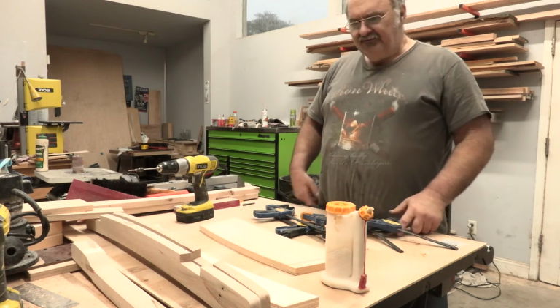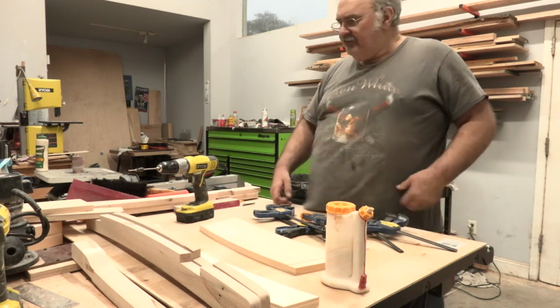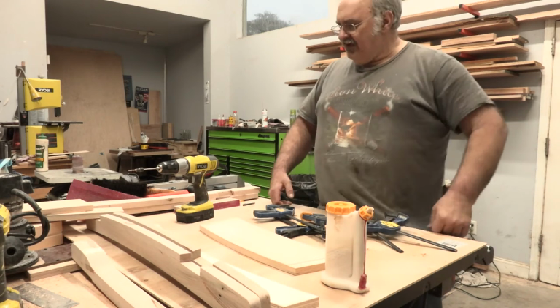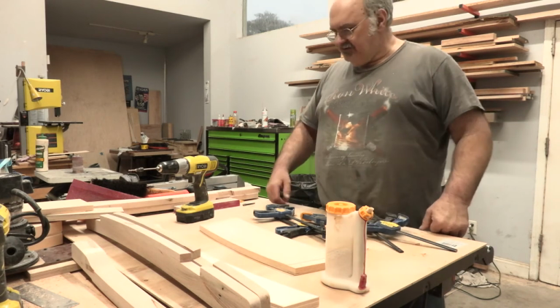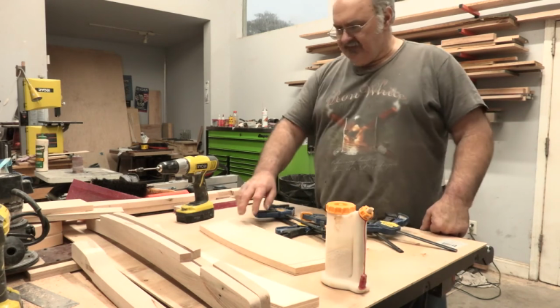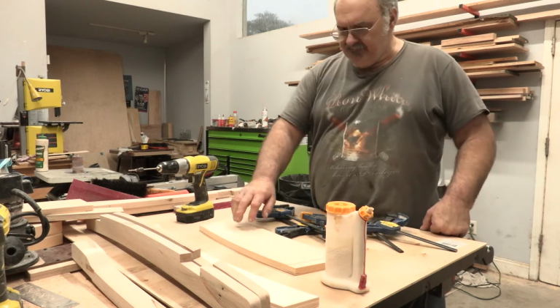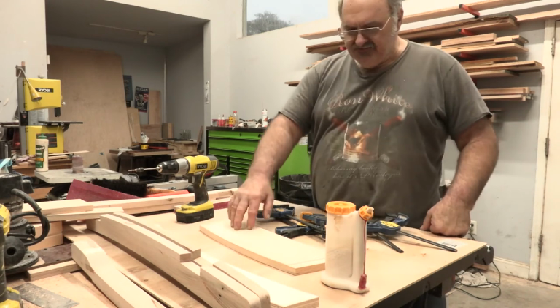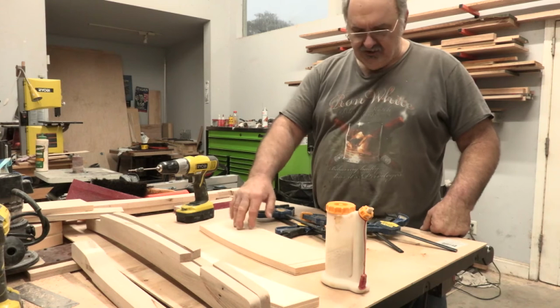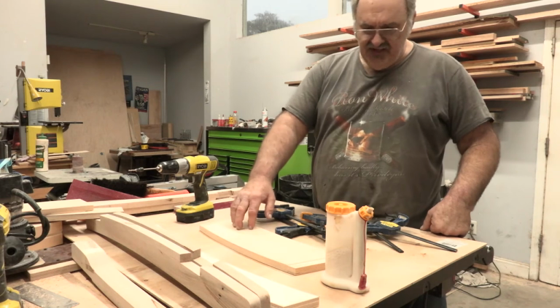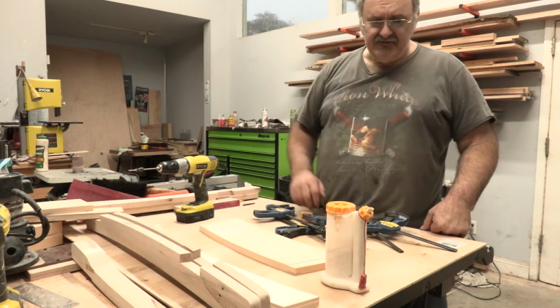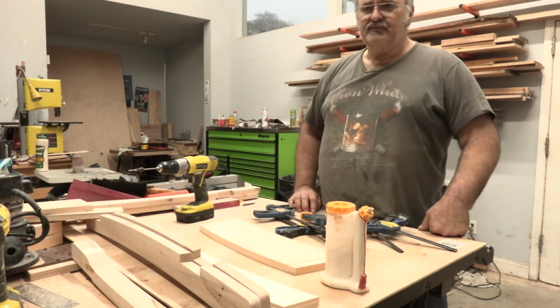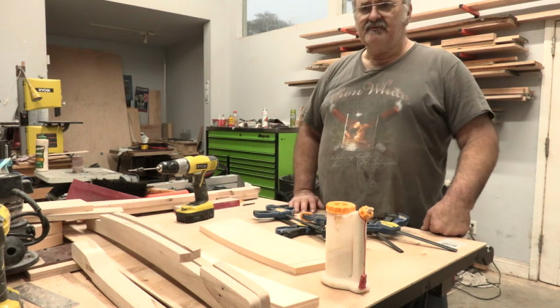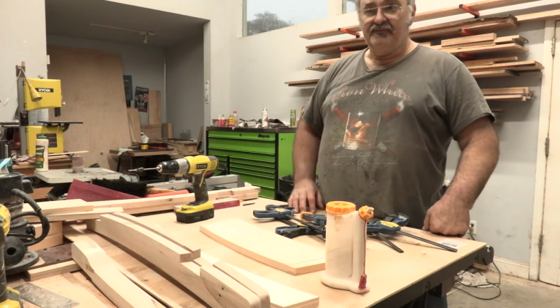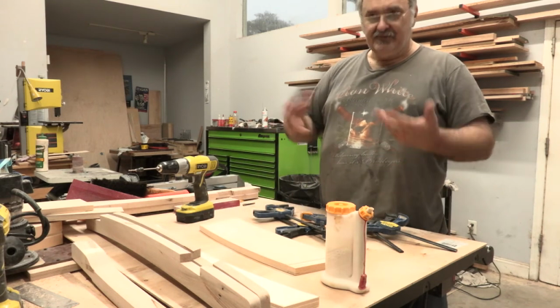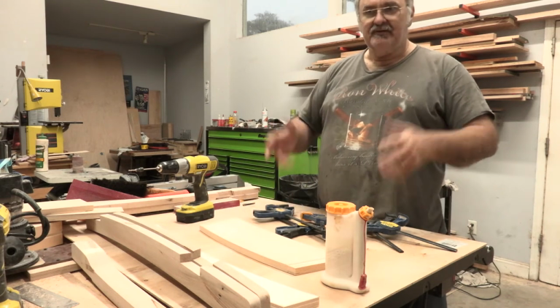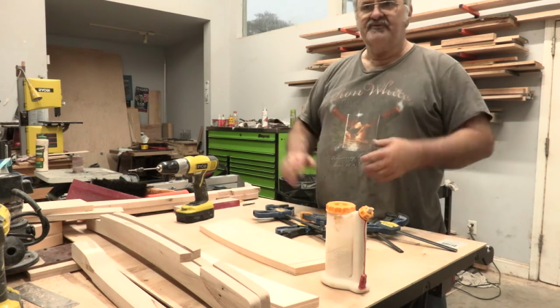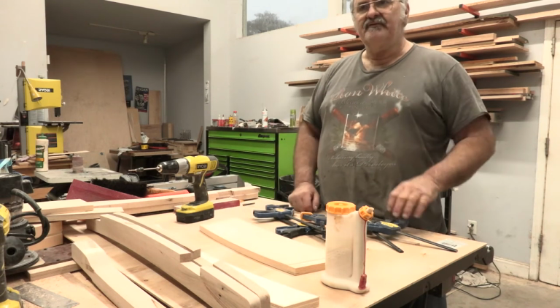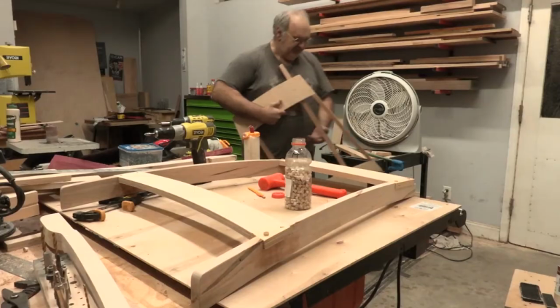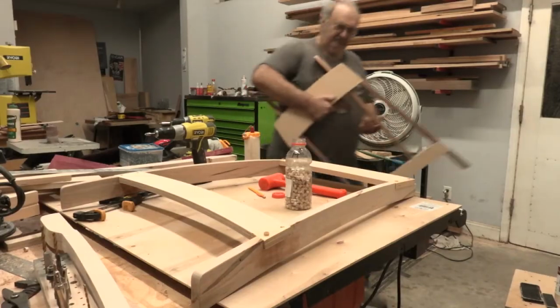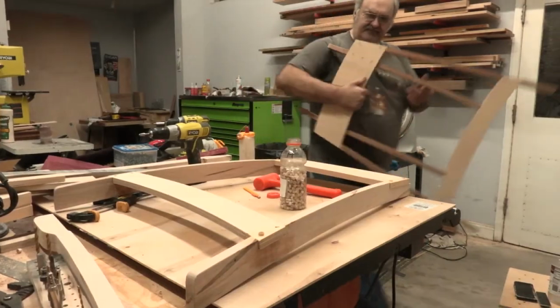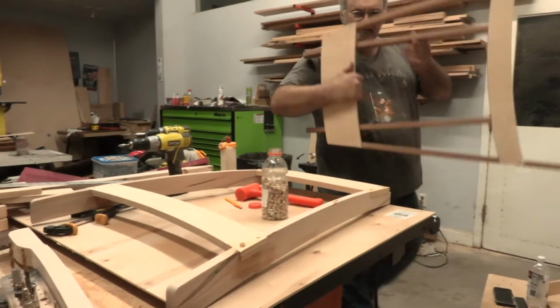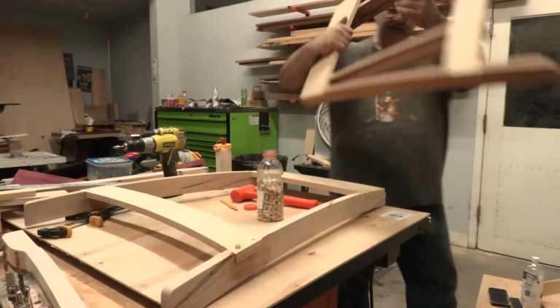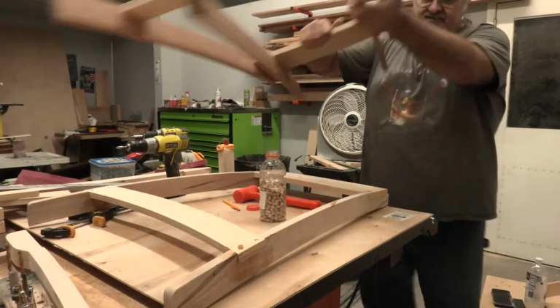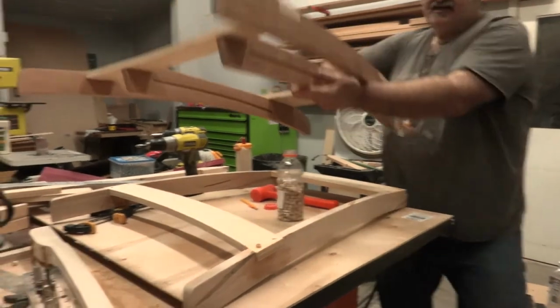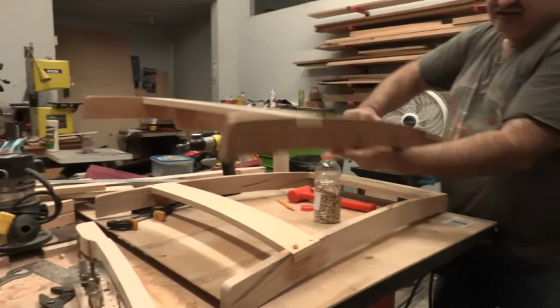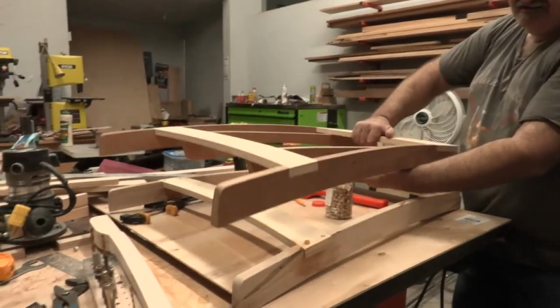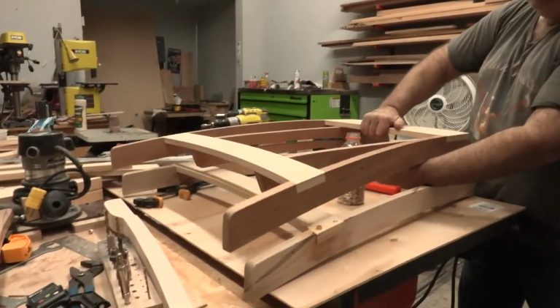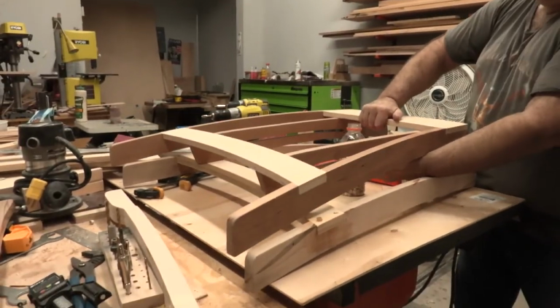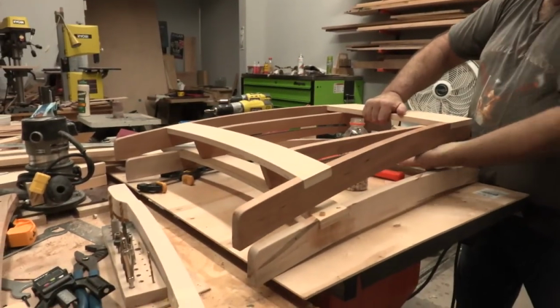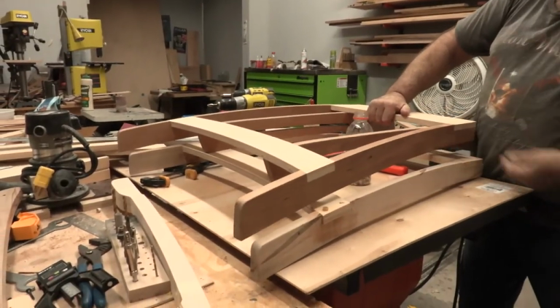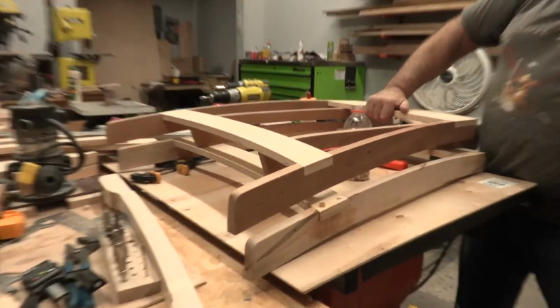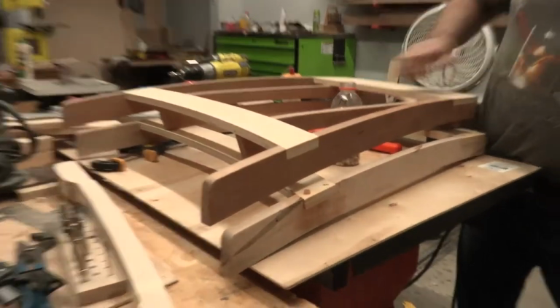A lot of people don't realize that the different grit of sandpaper you use on the wood determines how light or dark it'll absorb the stain. The difference there is something you can see in what's going to end up happening.